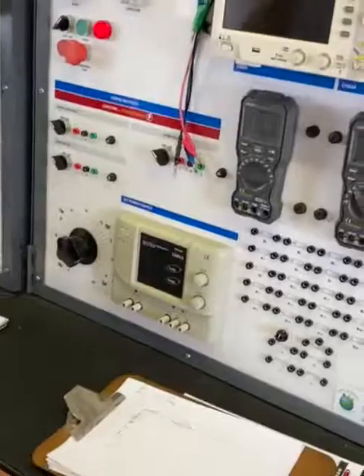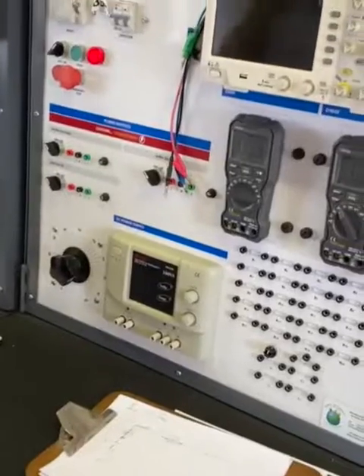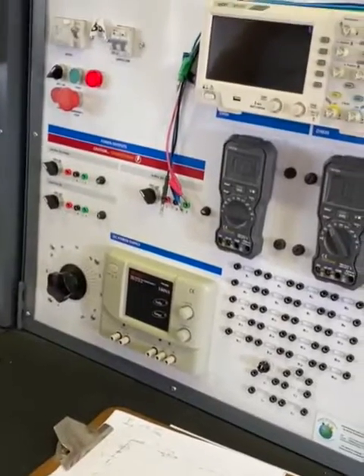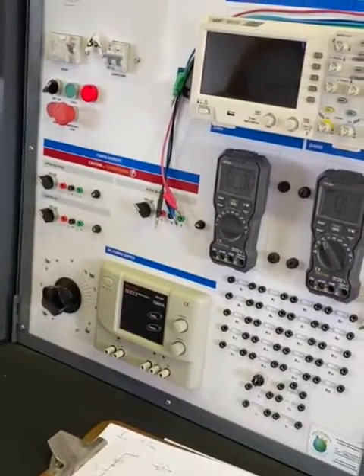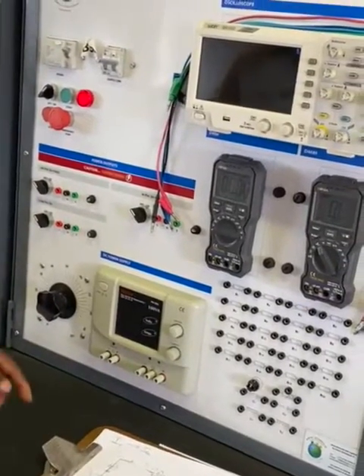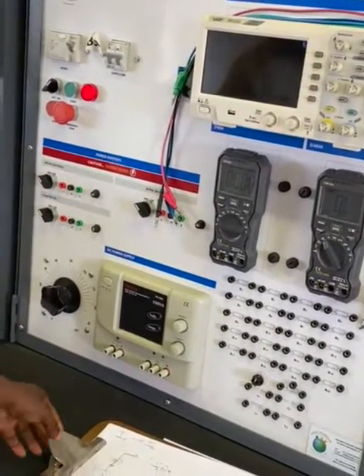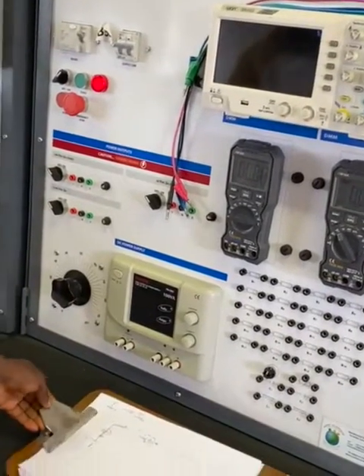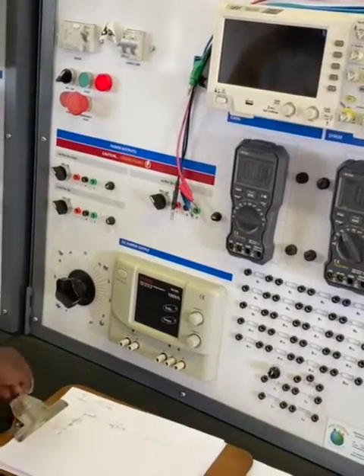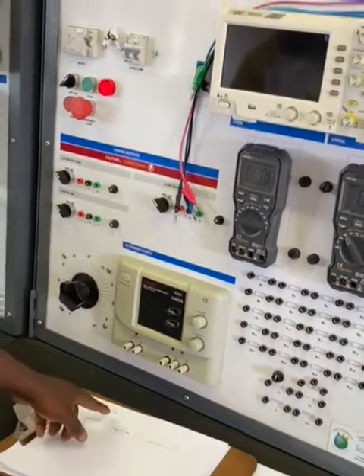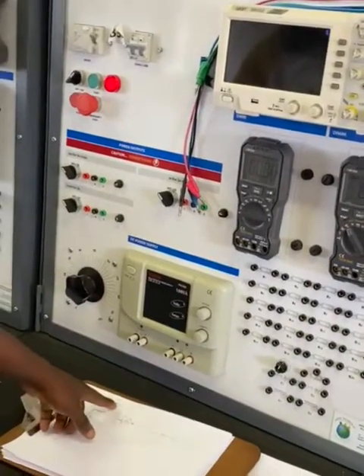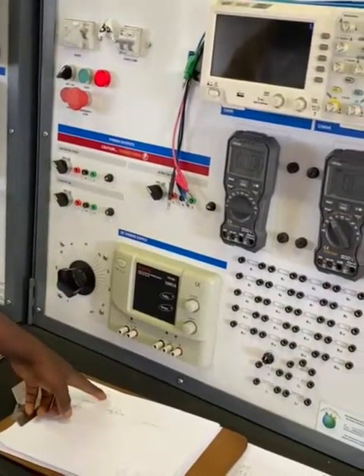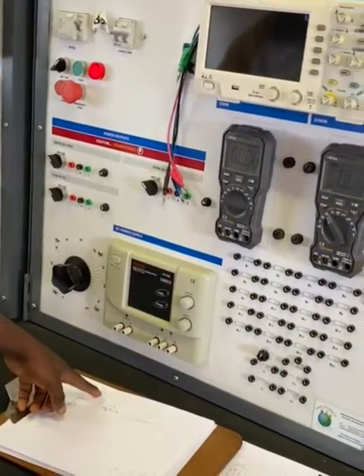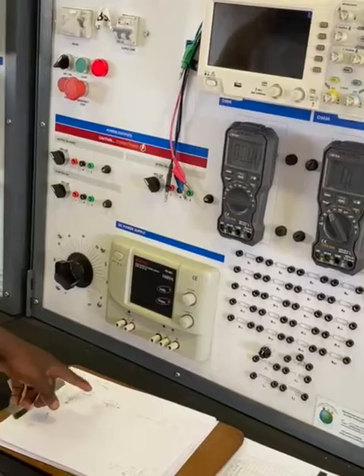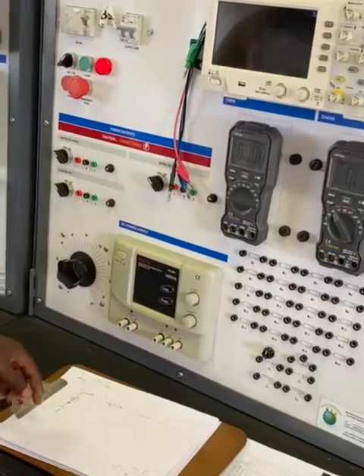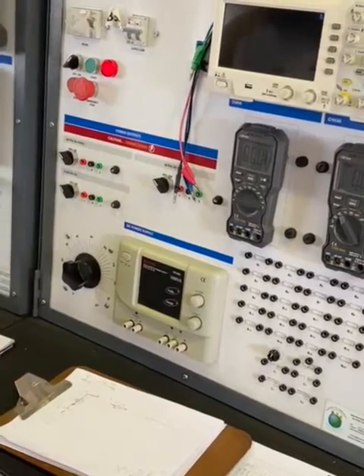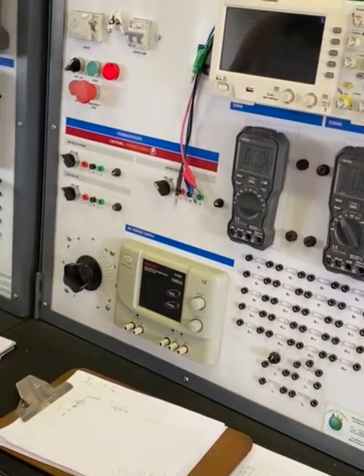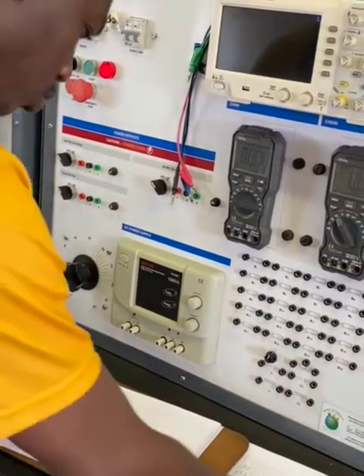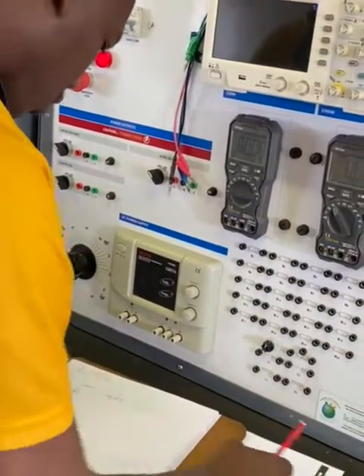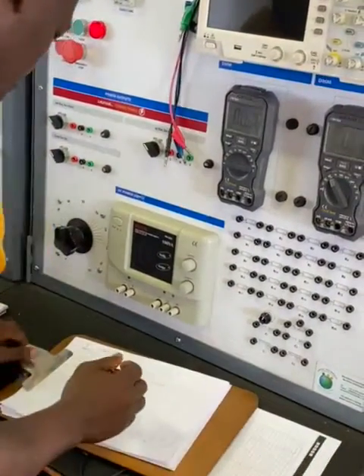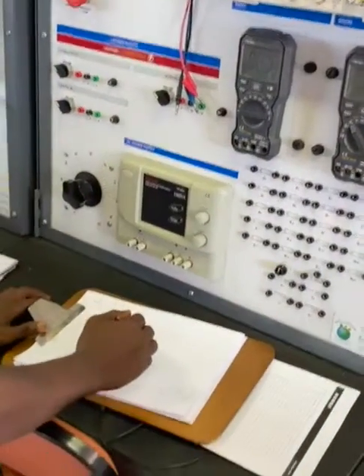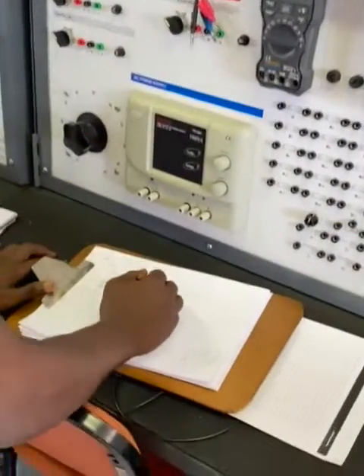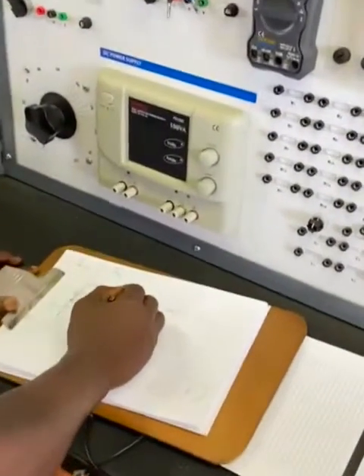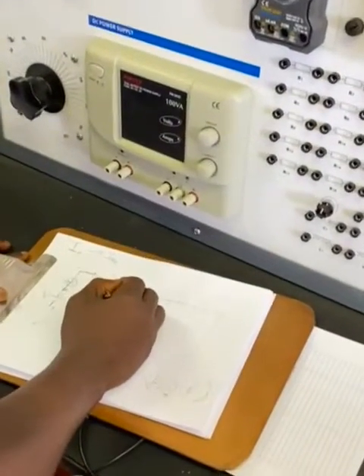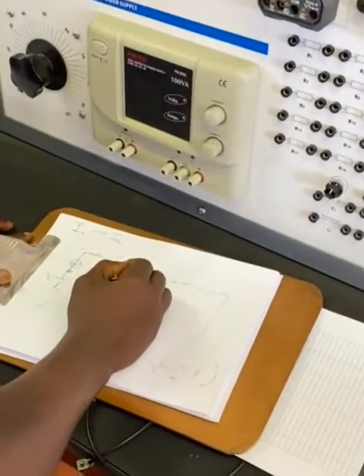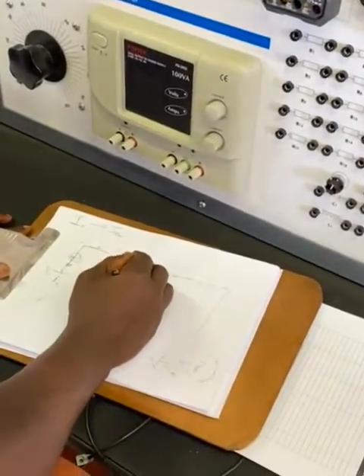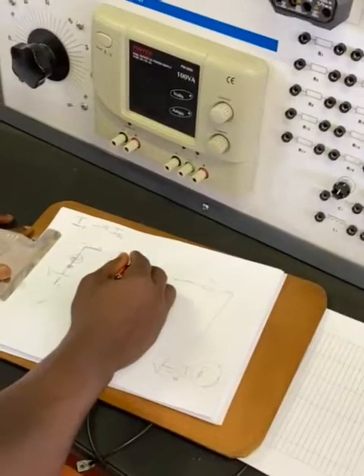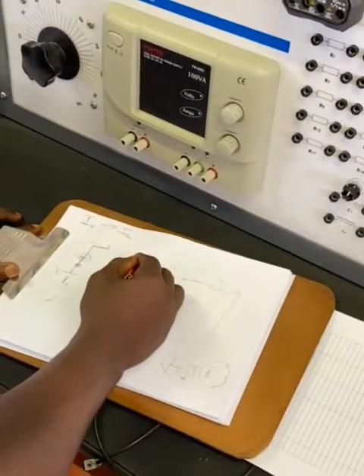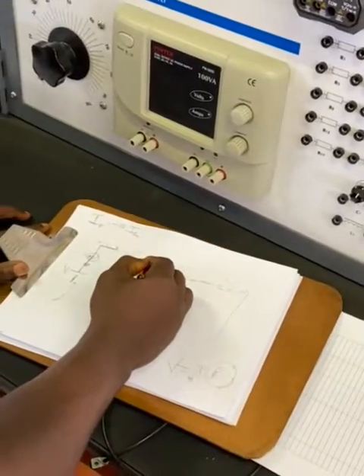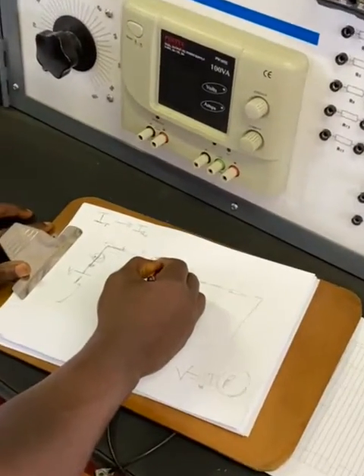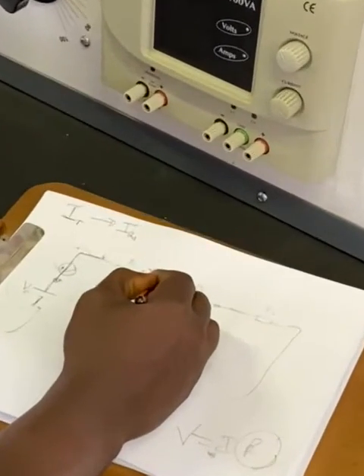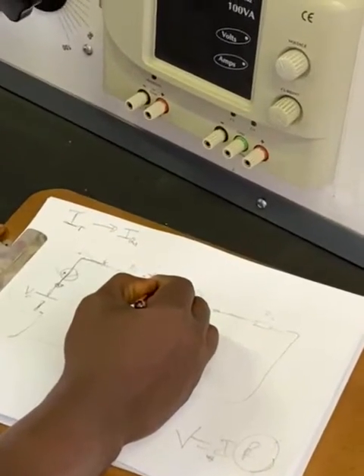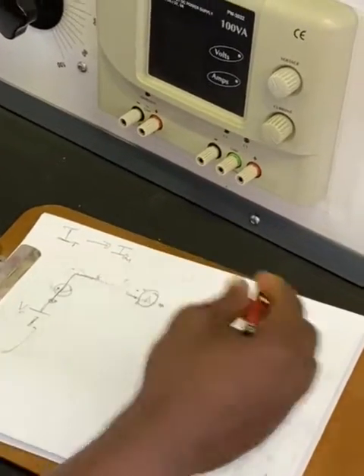In this case, we want to verify the current flowing through R1. What we are going to do is place our ammeter right after R1.